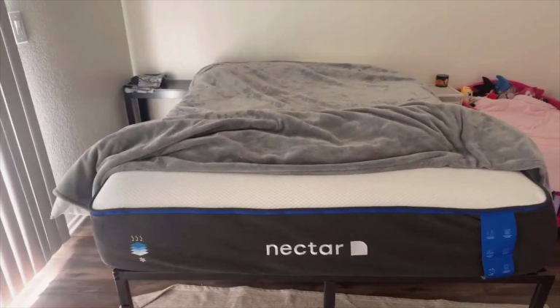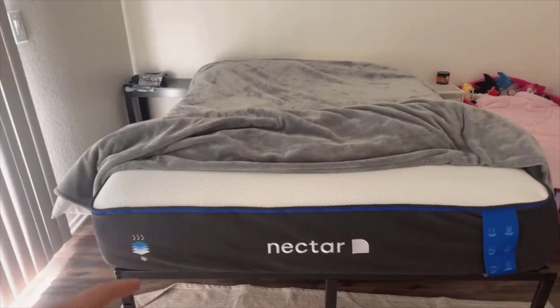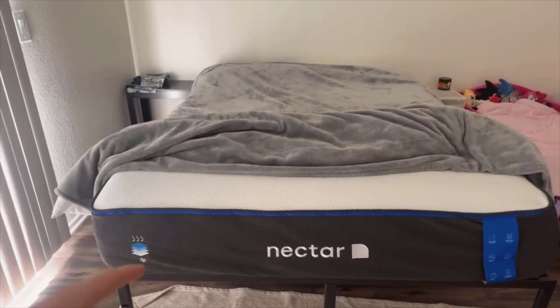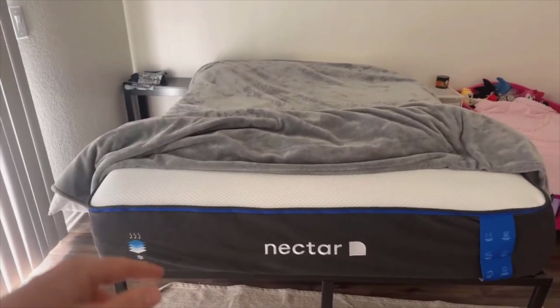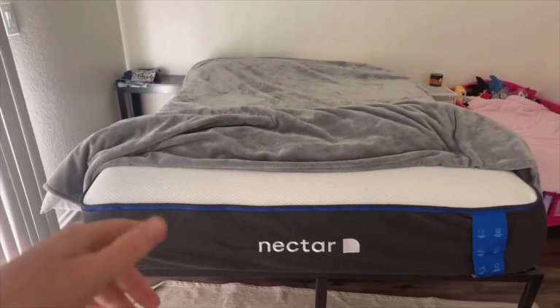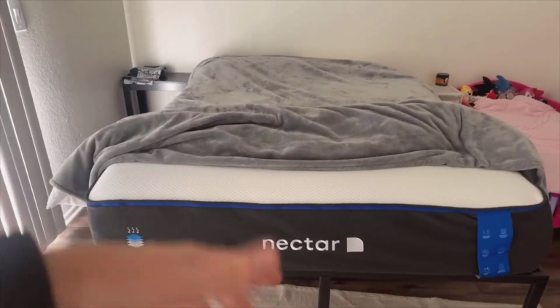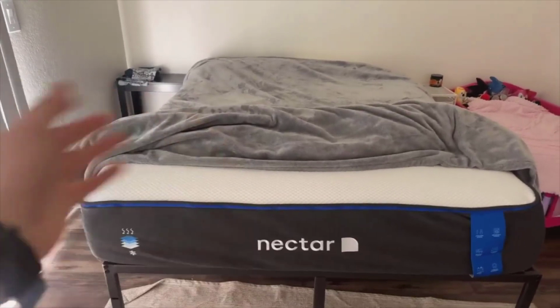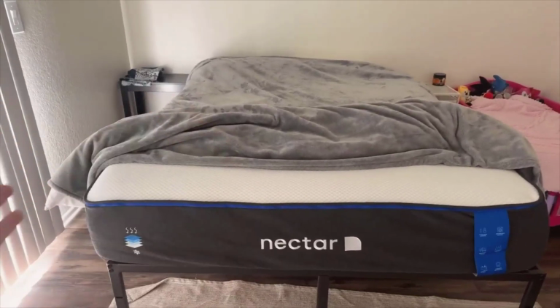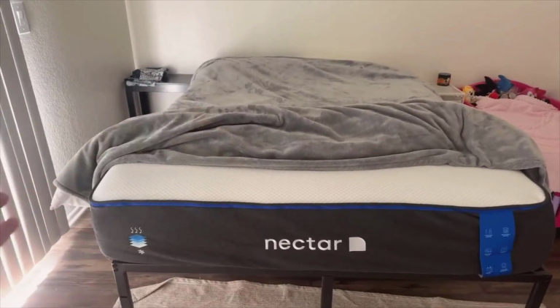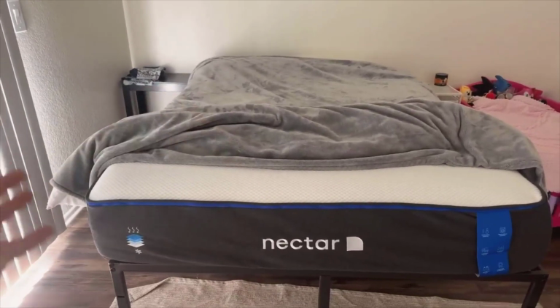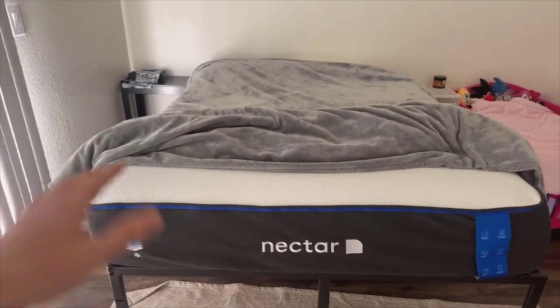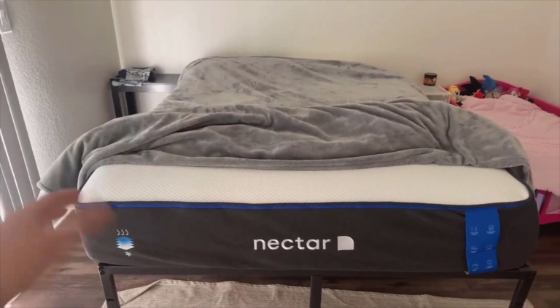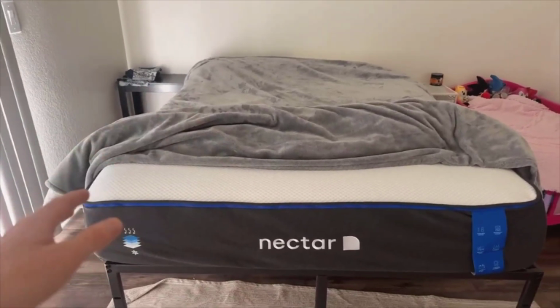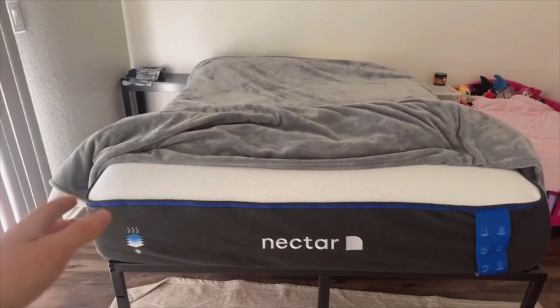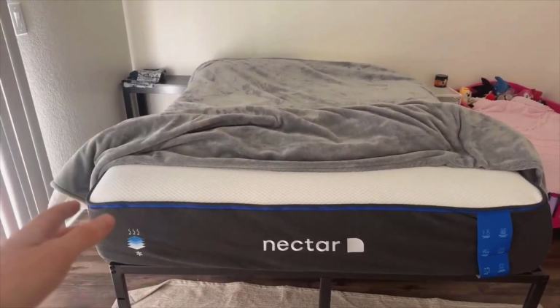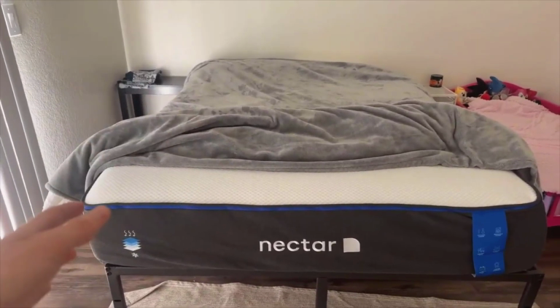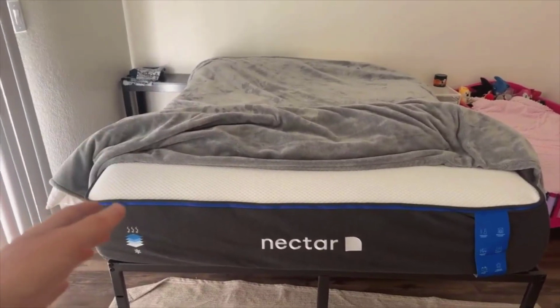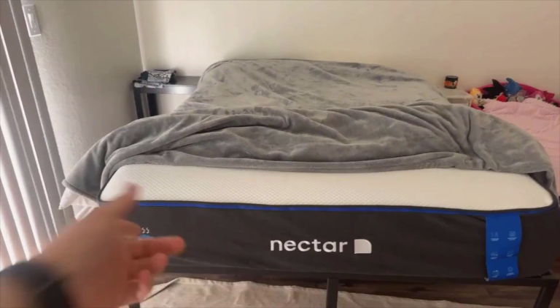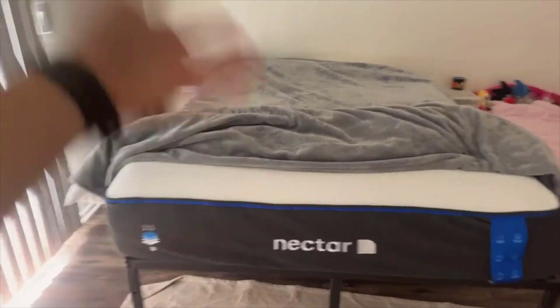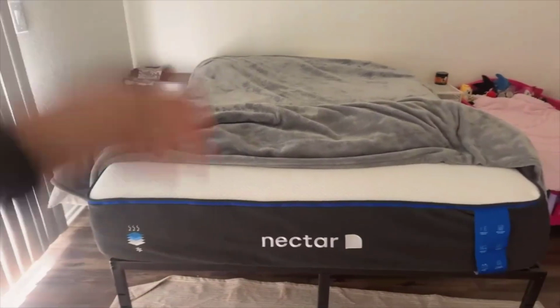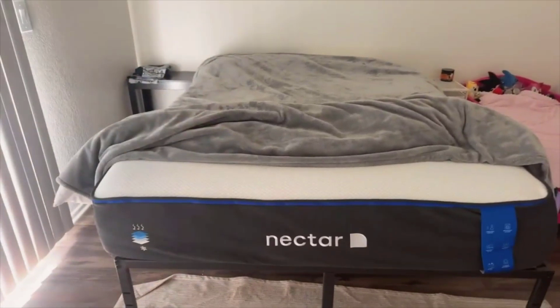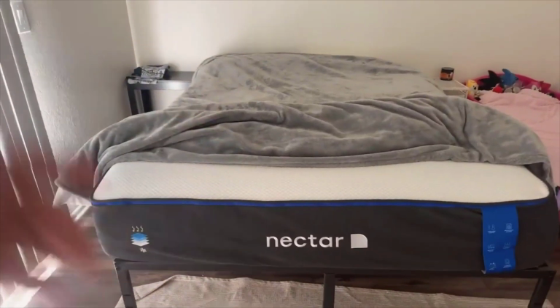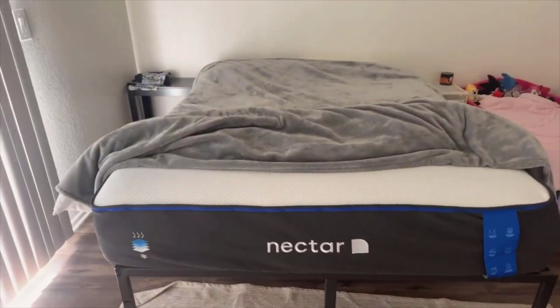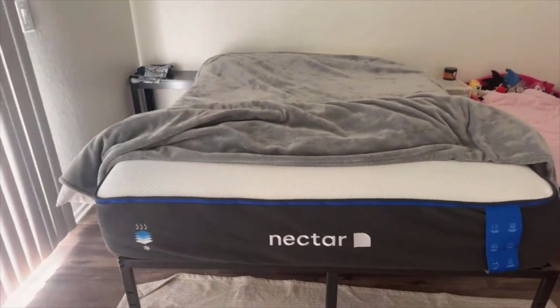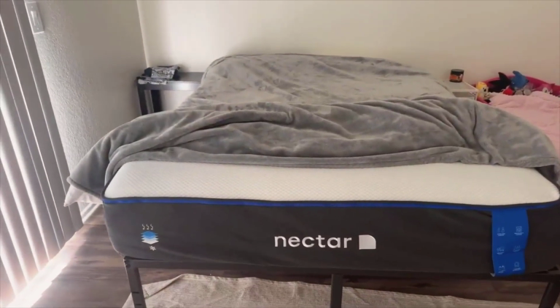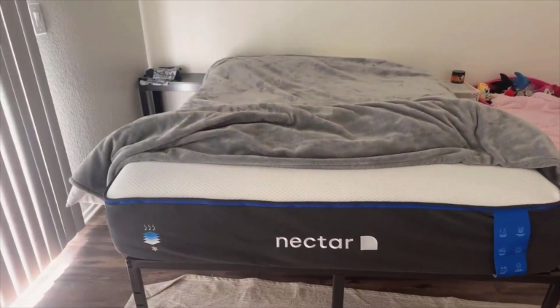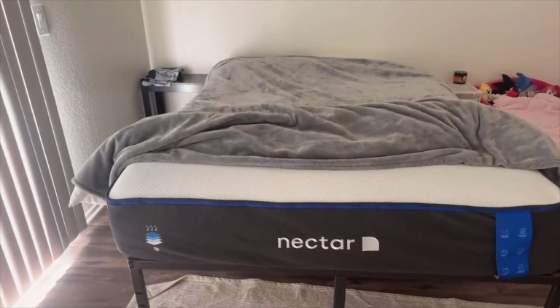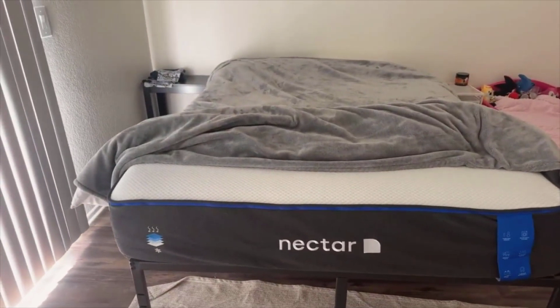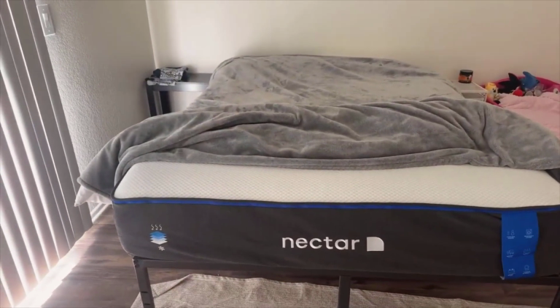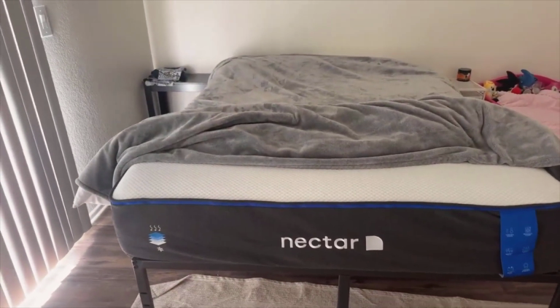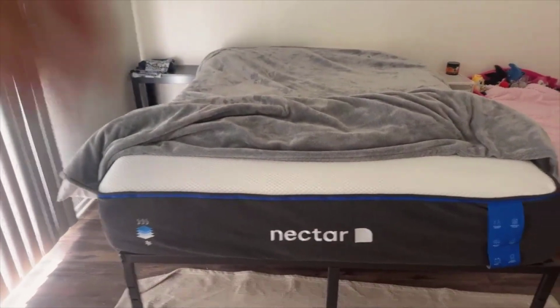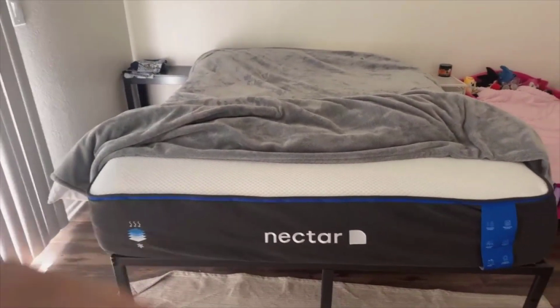The edge support was surprisingly robust for a foam mattress, which is a huge plus for sitting on the side or if you share the bed and do not want to feel like you are rolling off.